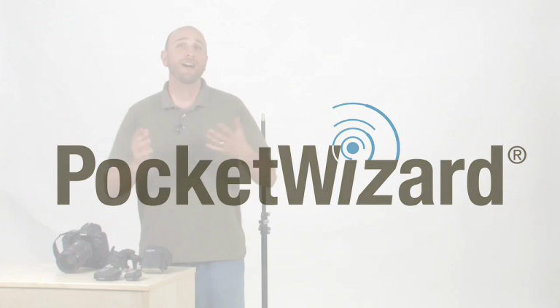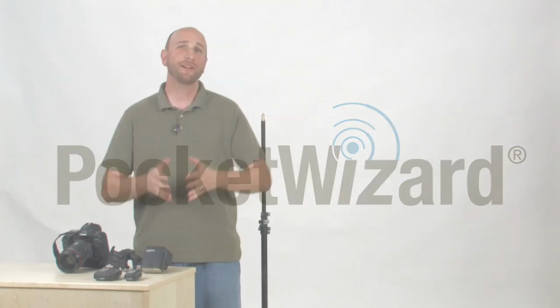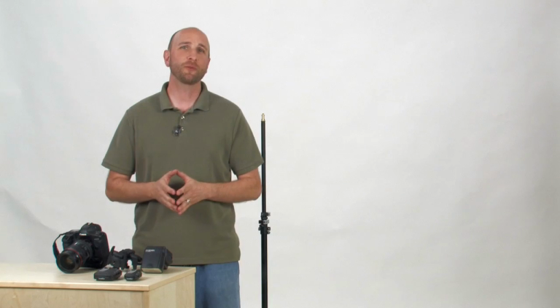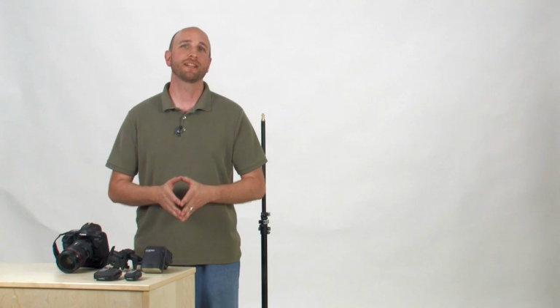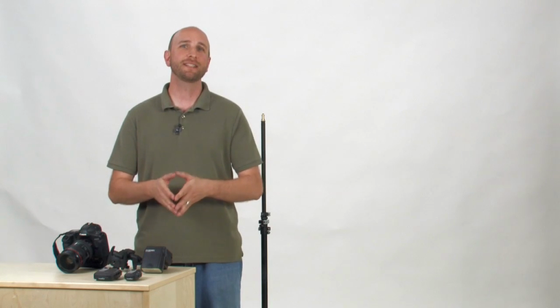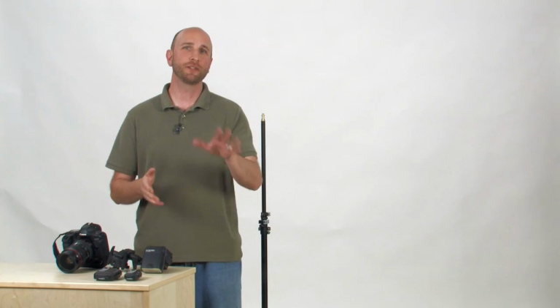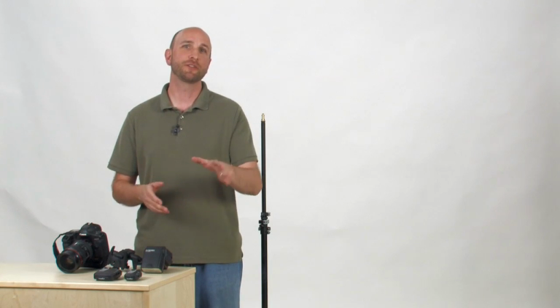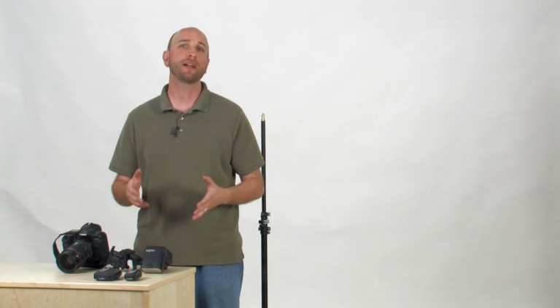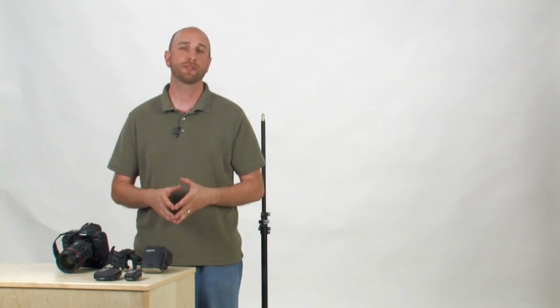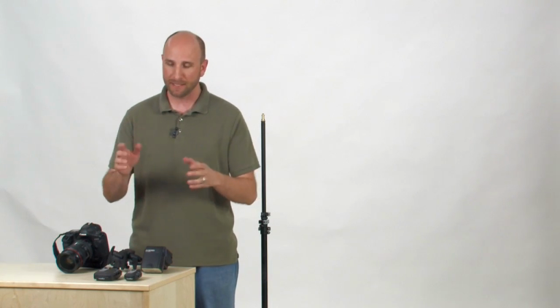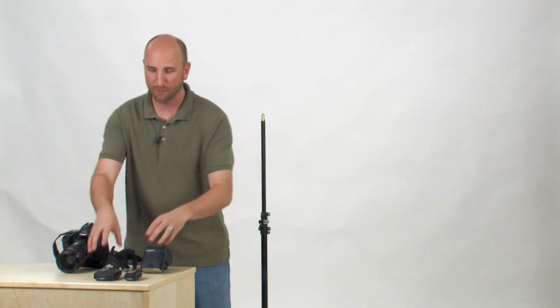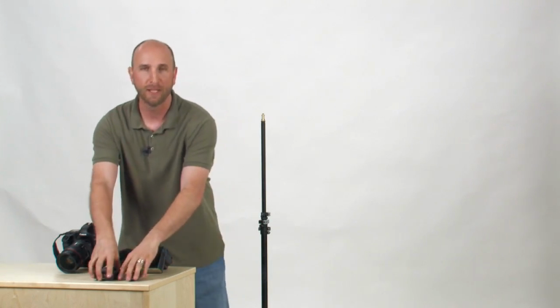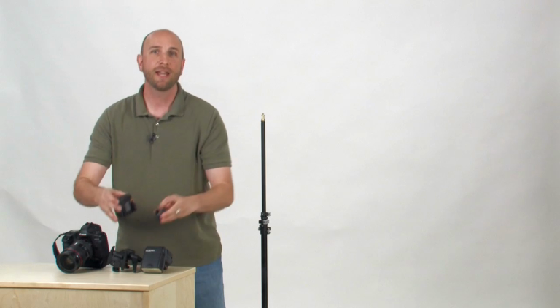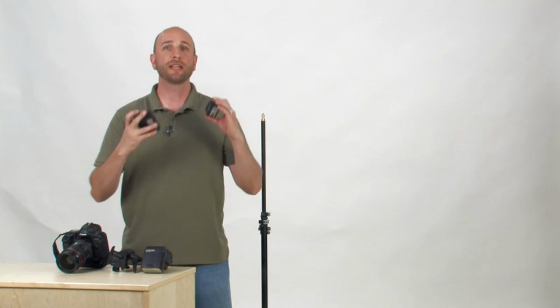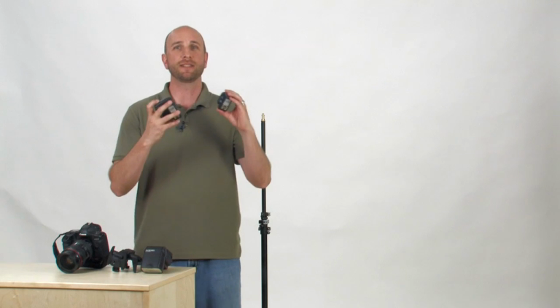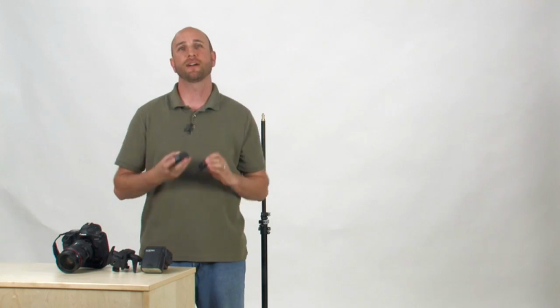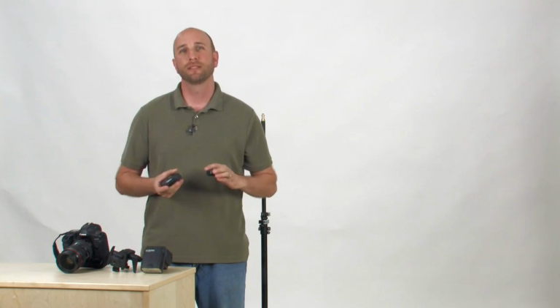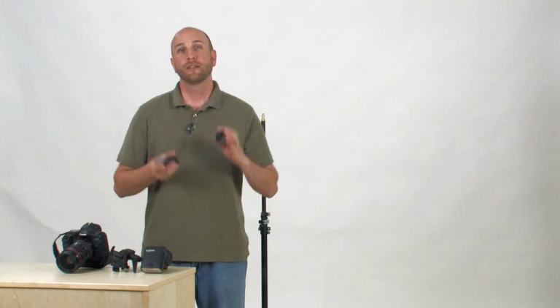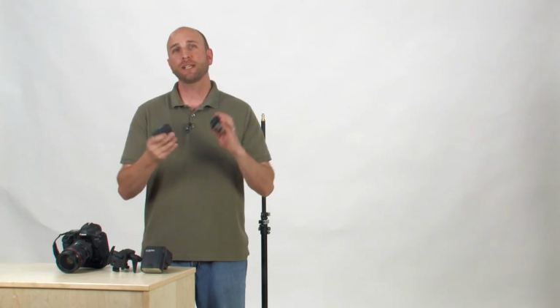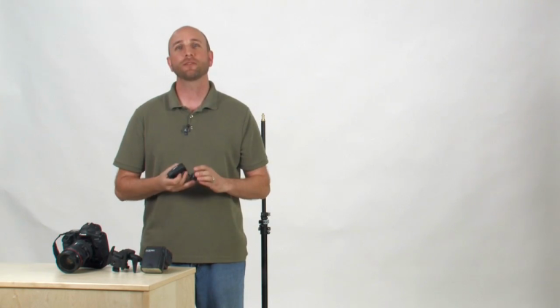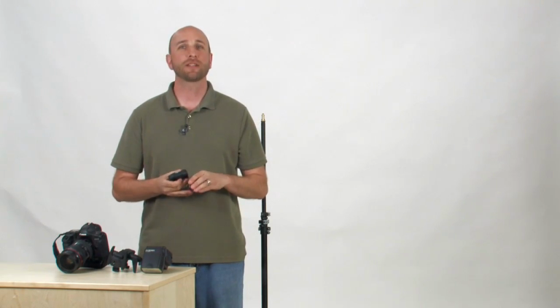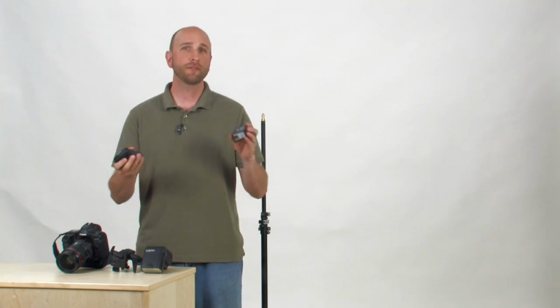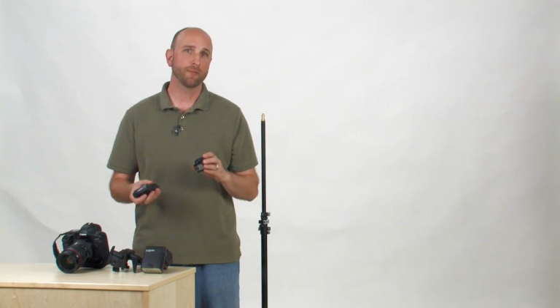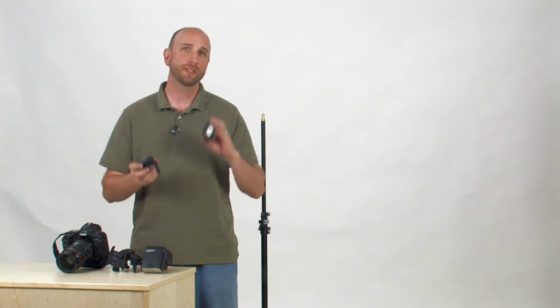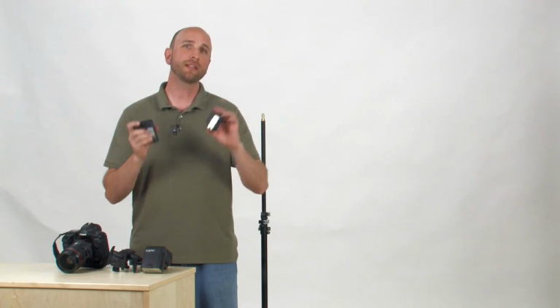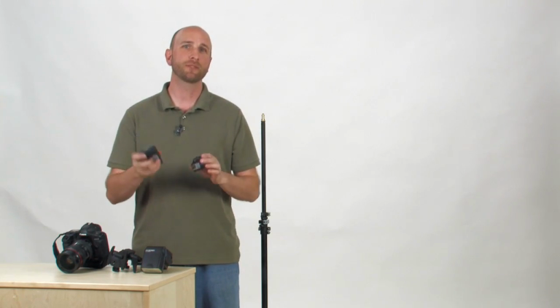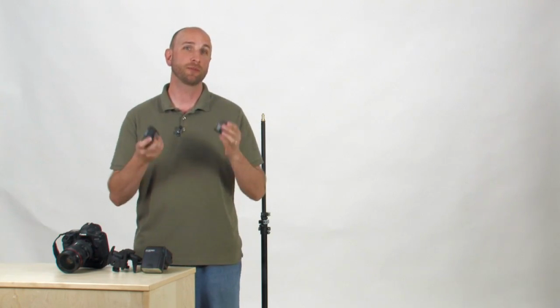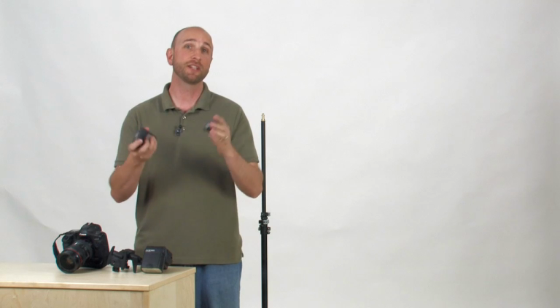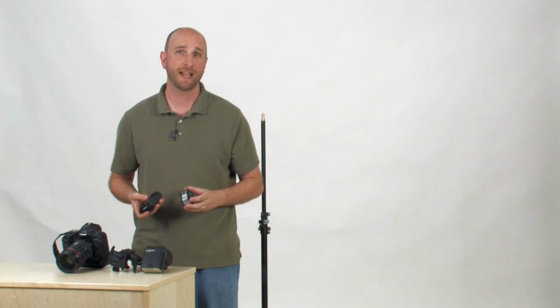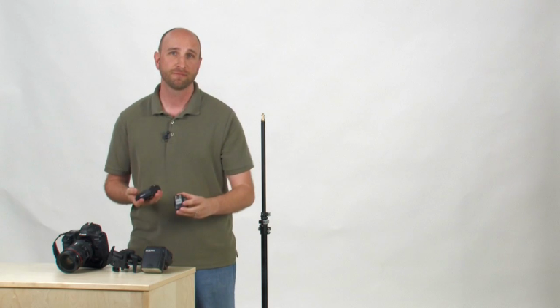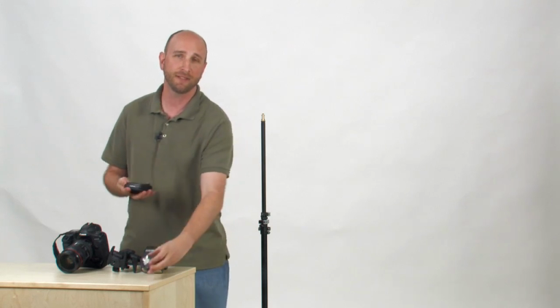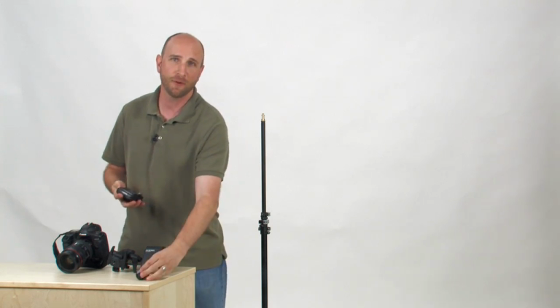Hi, I'm Mark Wallace, and I'd like to introduce you to the PocketWizard Mini TT1 and Flex TT5. If you're ready to get your flash off your camera, the Mini and Flex will help you do just that, and a lot more.